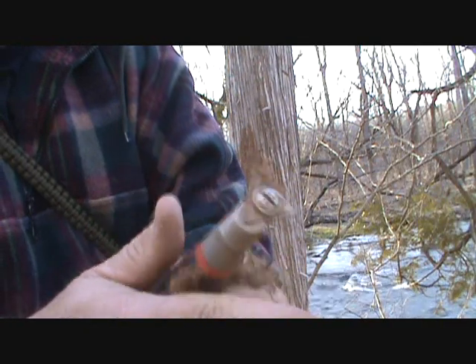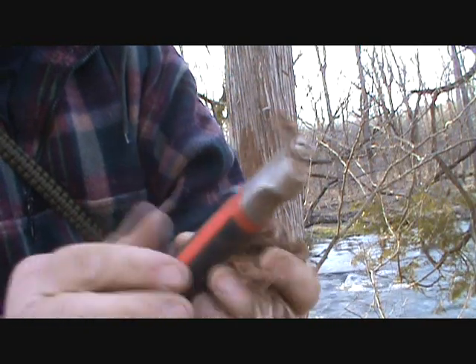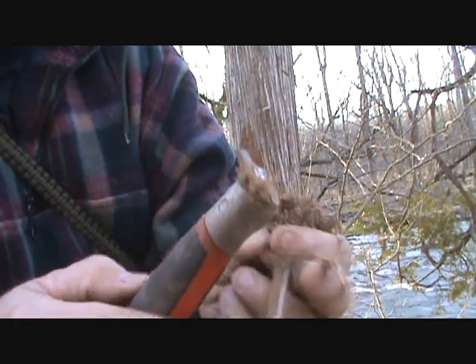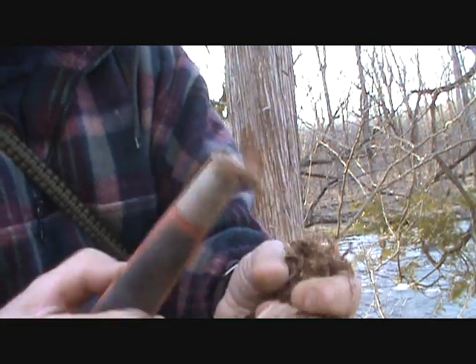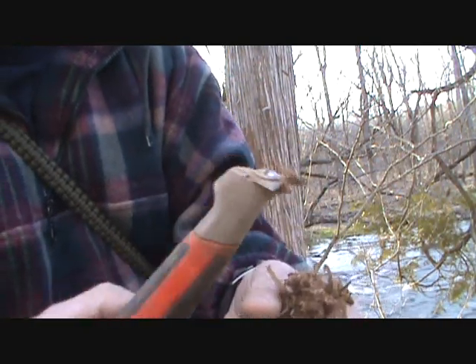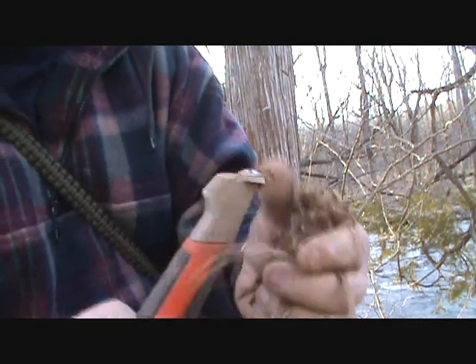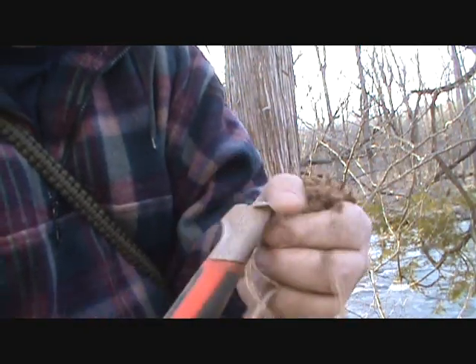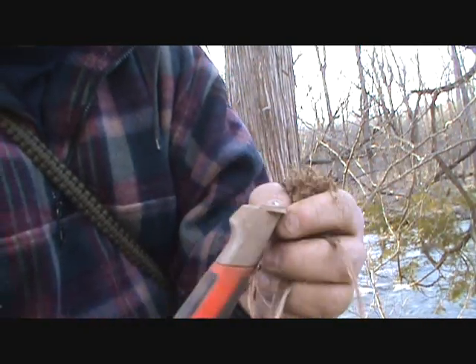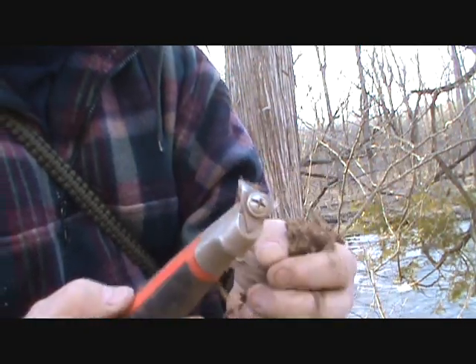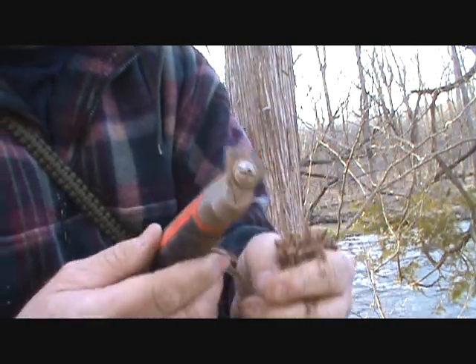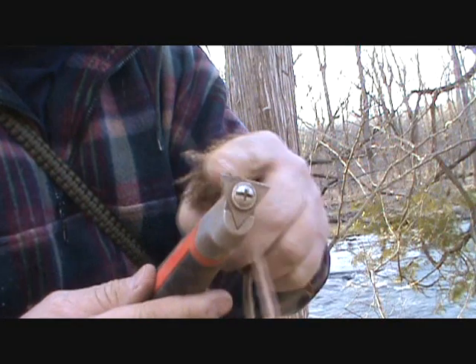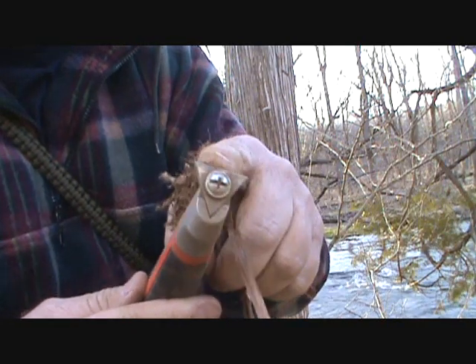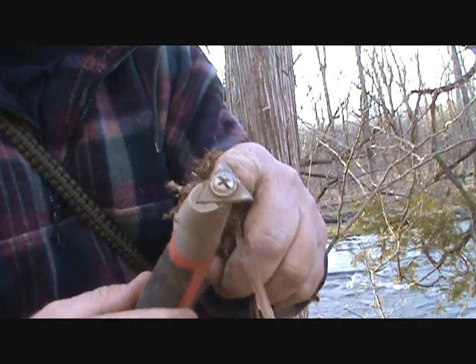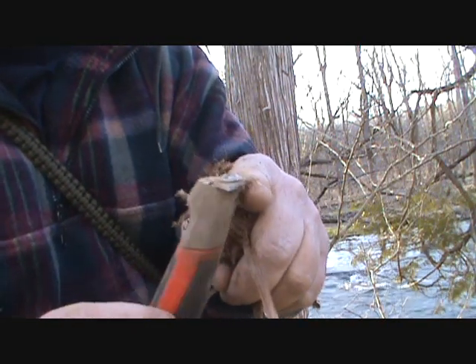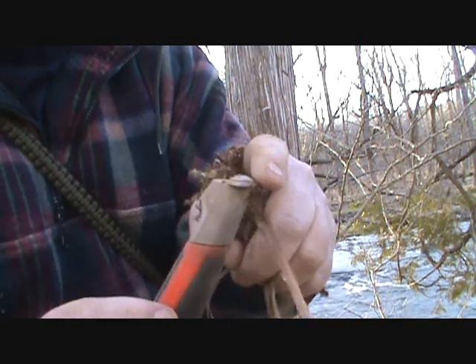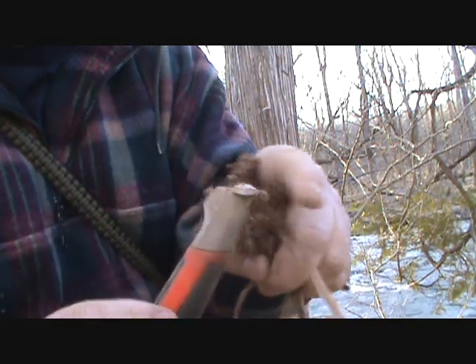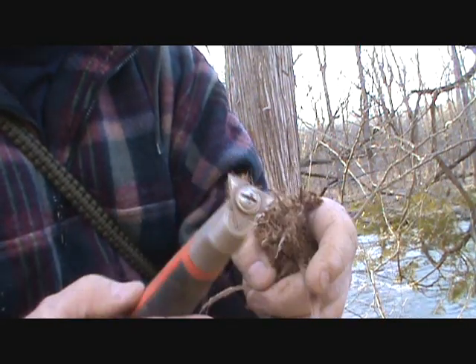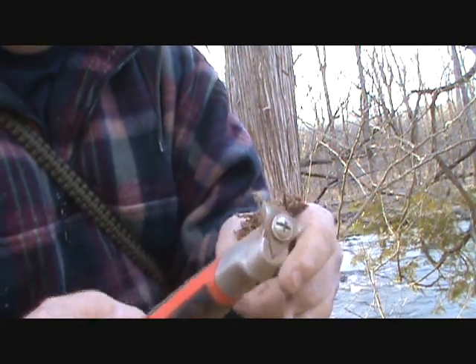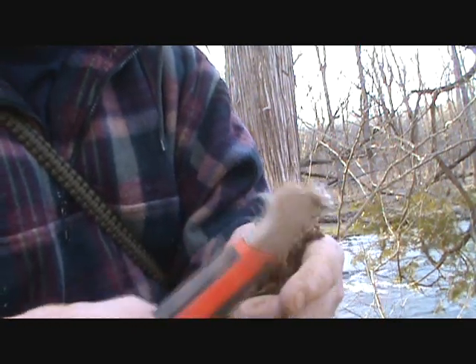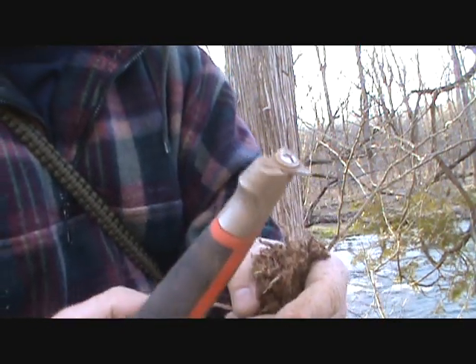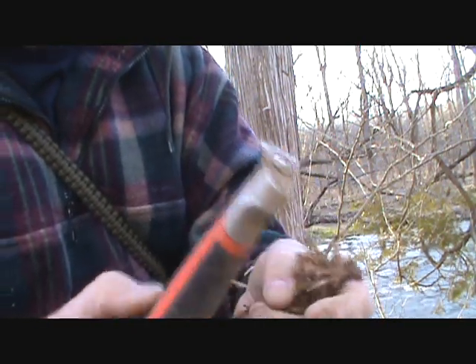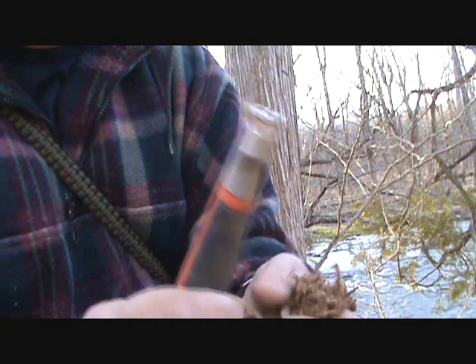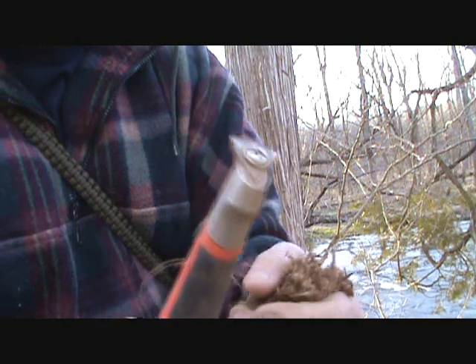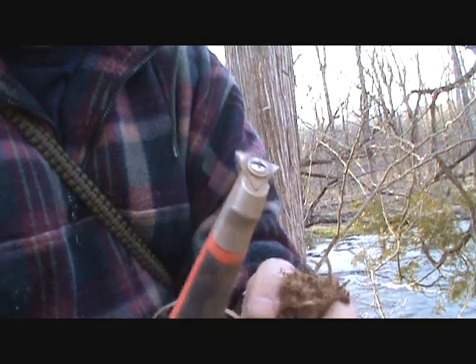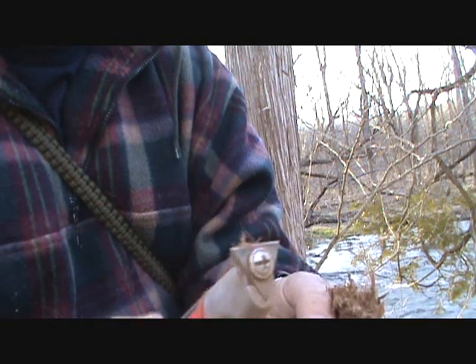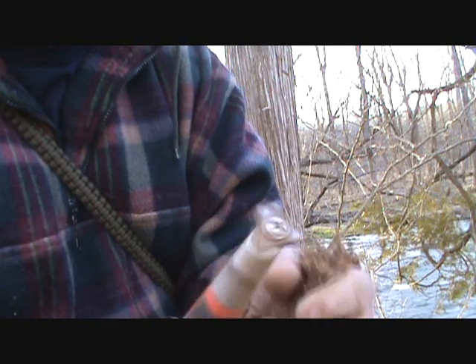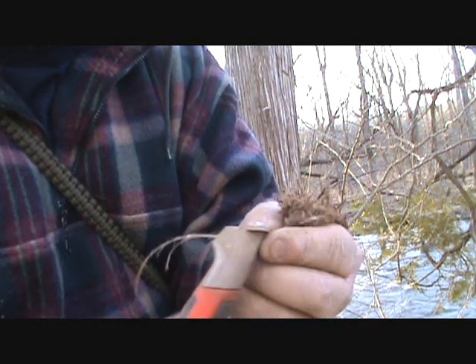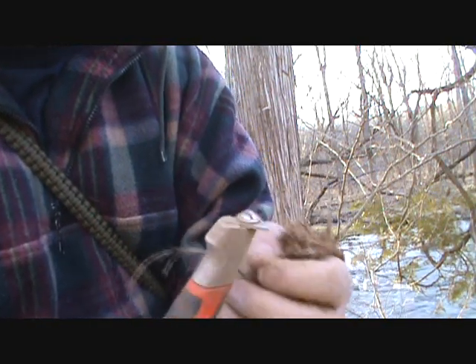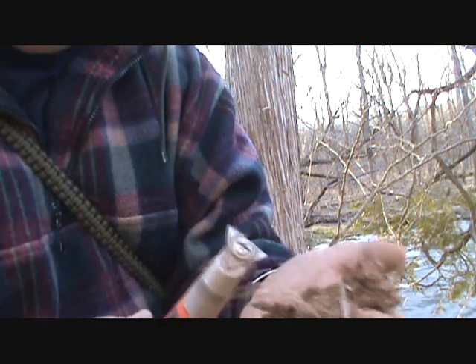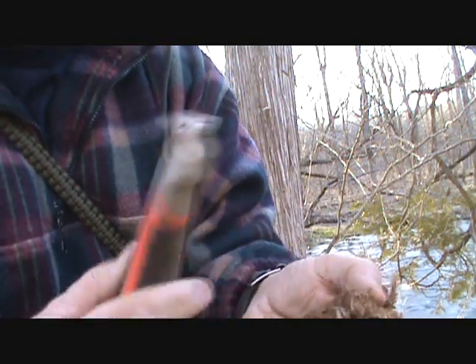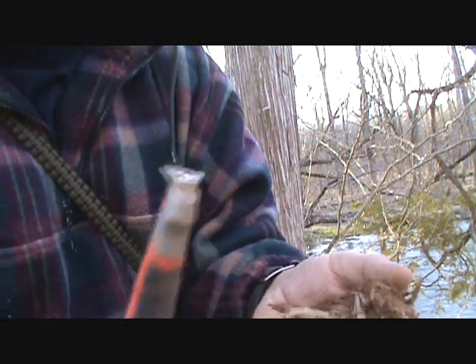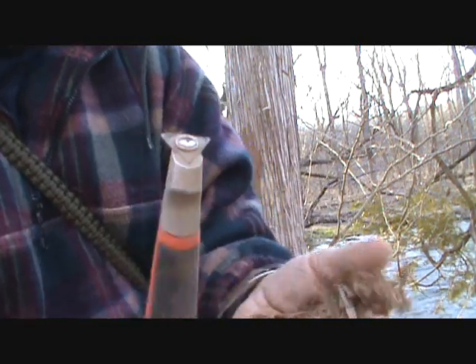Here's a close-up of what I'm using — you might not be able to find something like this, but it has a carbide insert and is designed as a scraper to scrape rust and things off surfaces, but it works great for something like this.